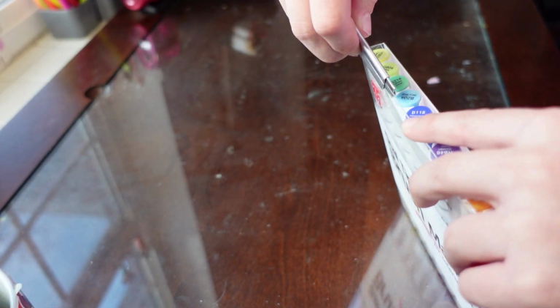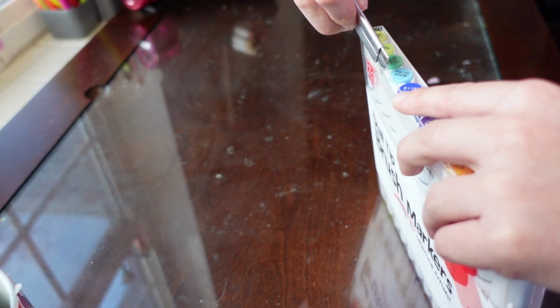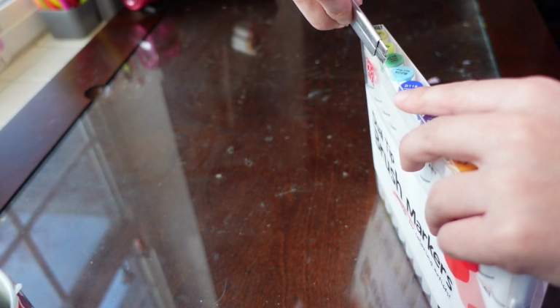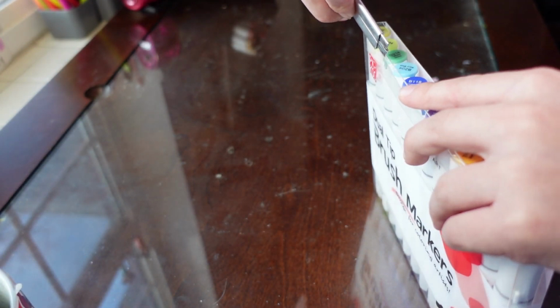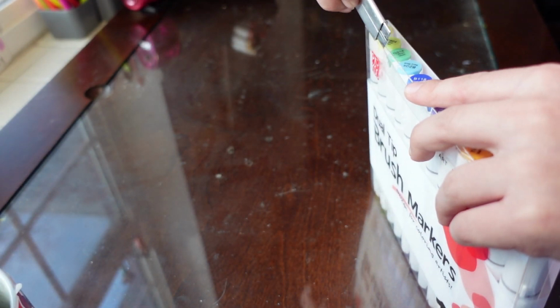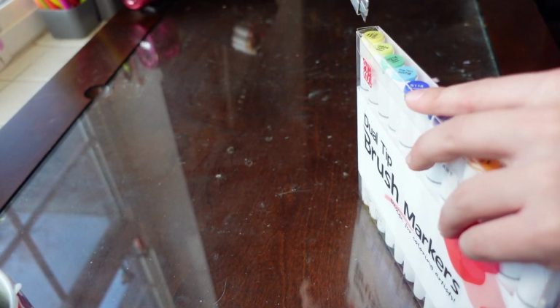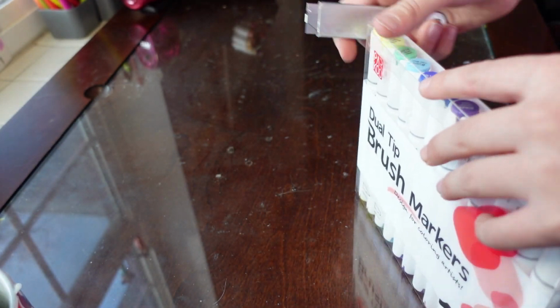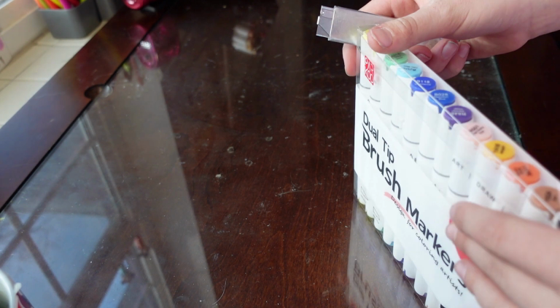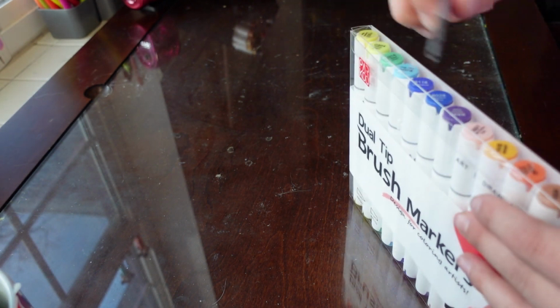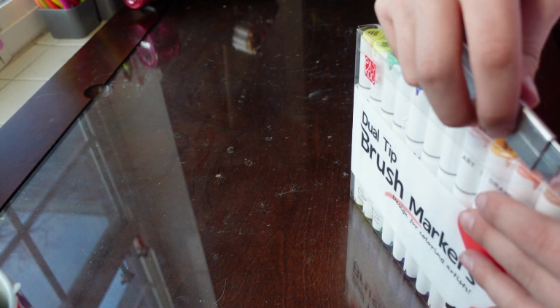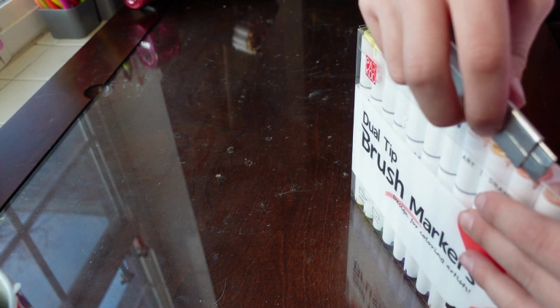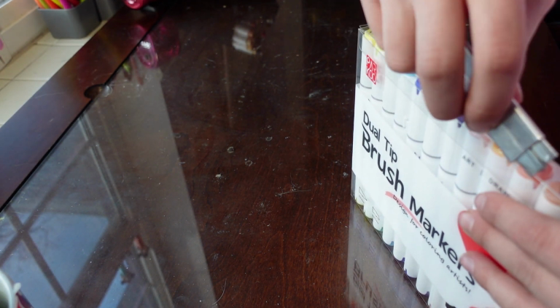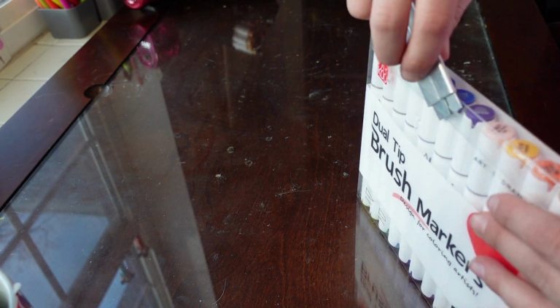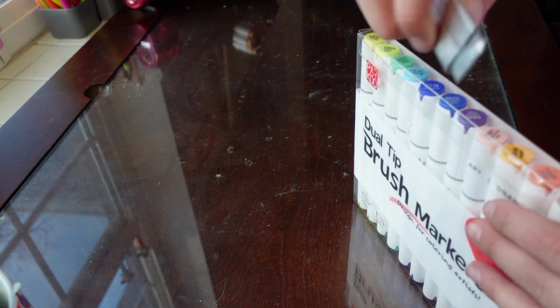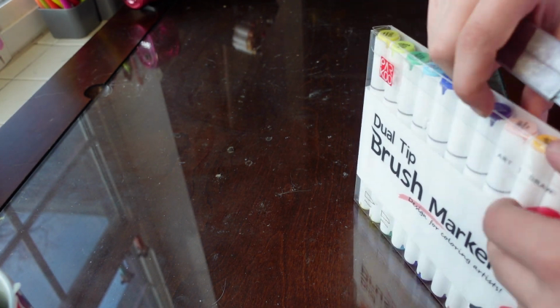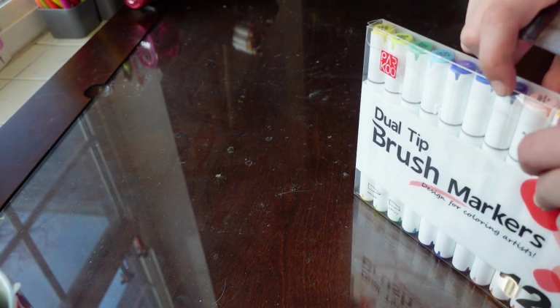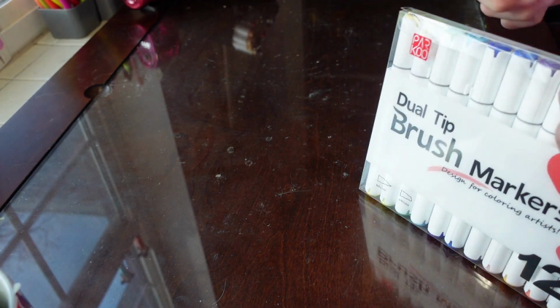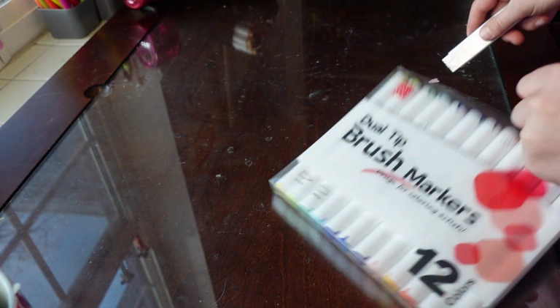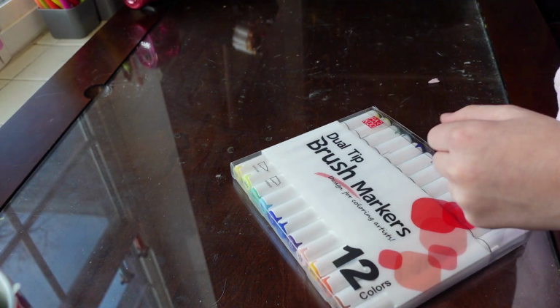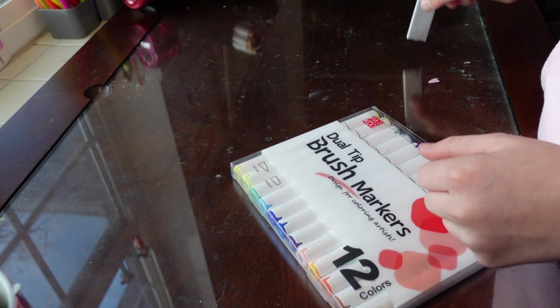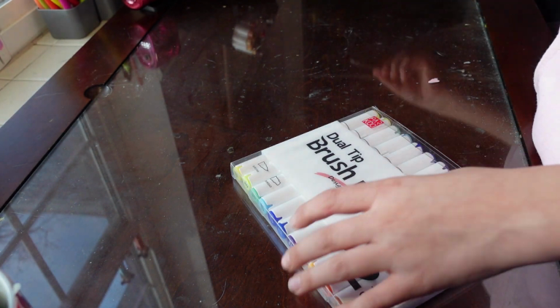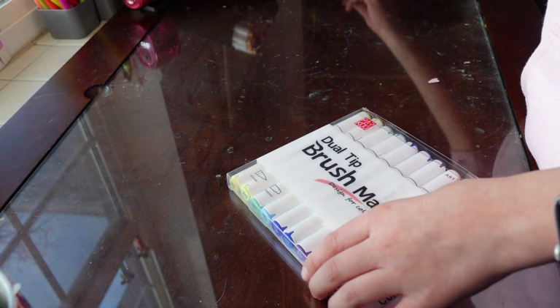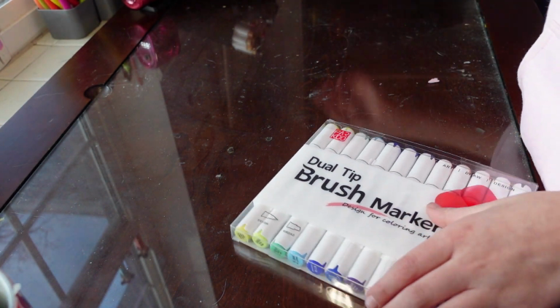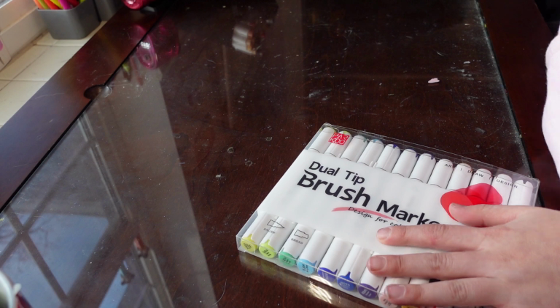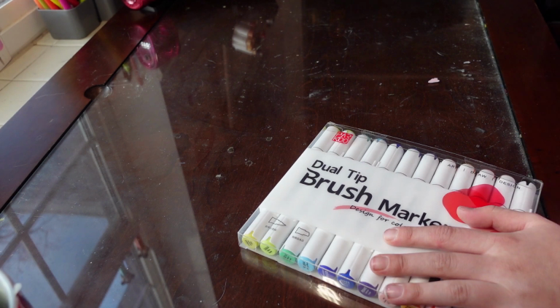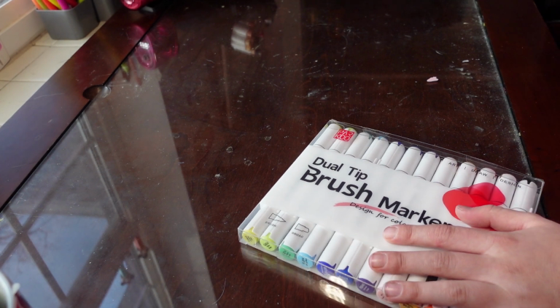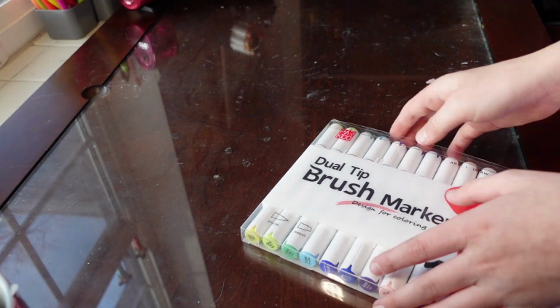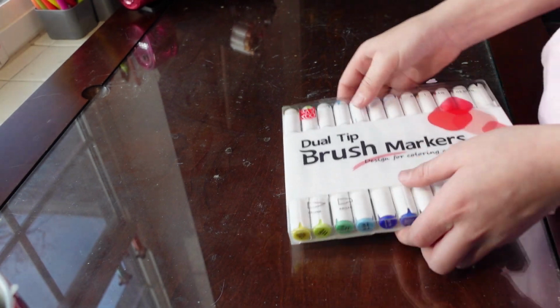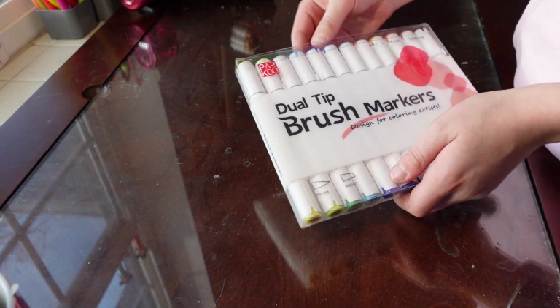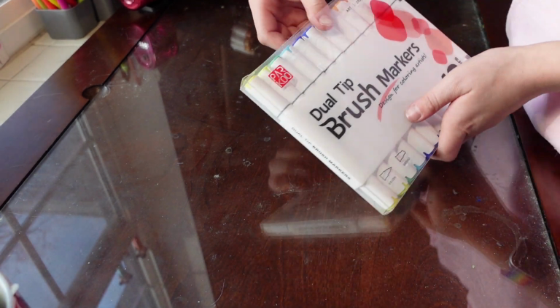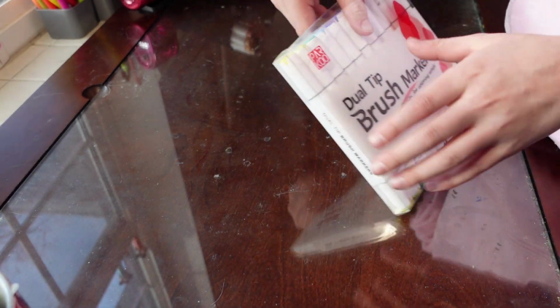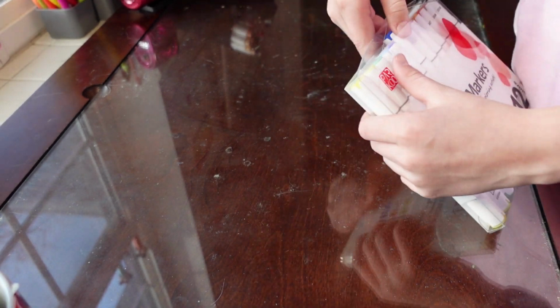They sent me the 12-pack to review, so it might be difficult to get the perfect colors, but I love a challenge. I also find that when I limit my colors, my art turns out better.